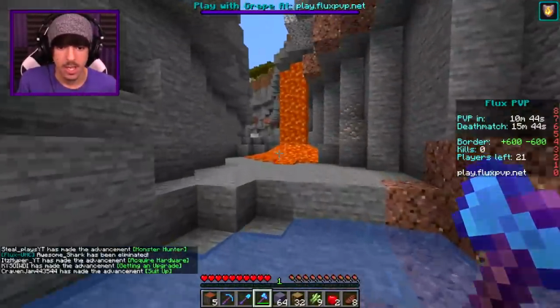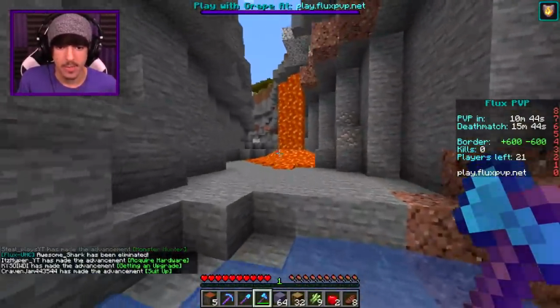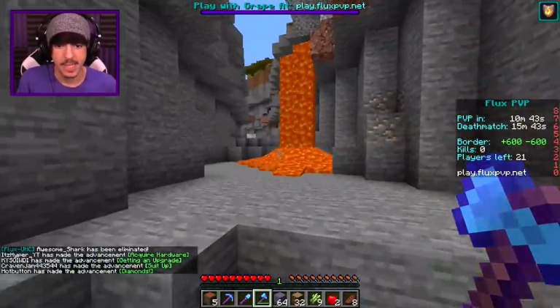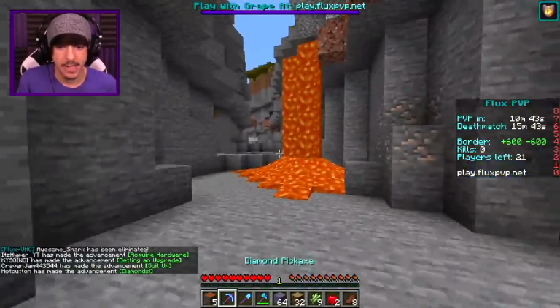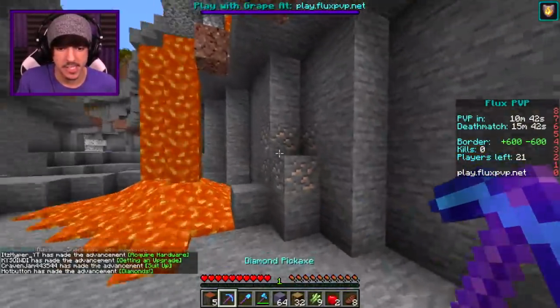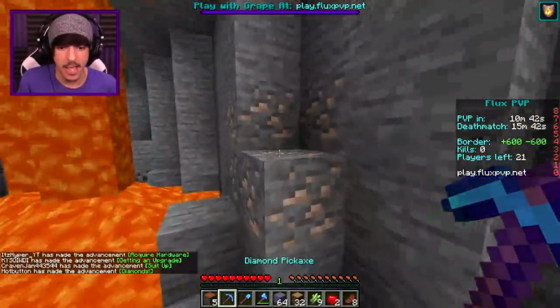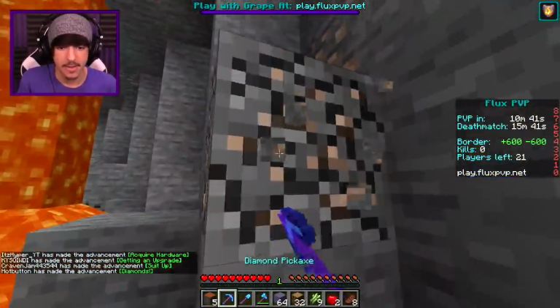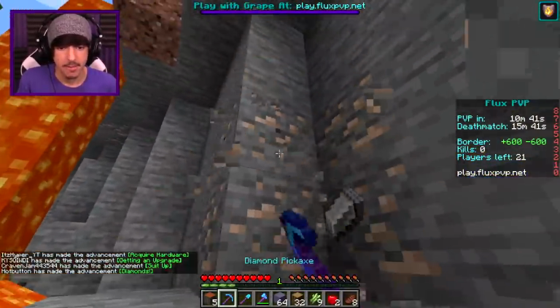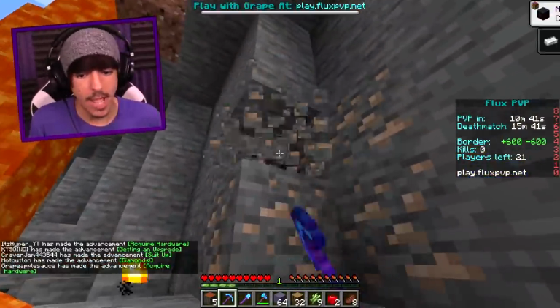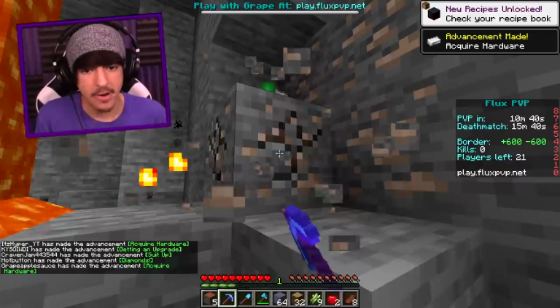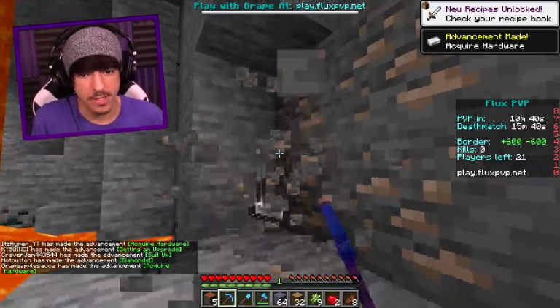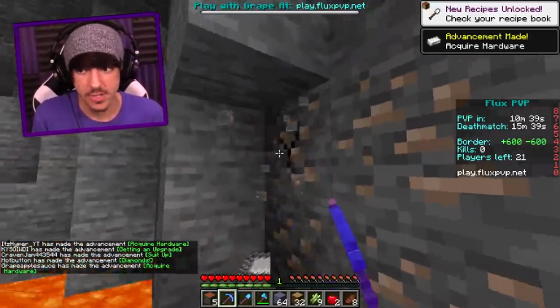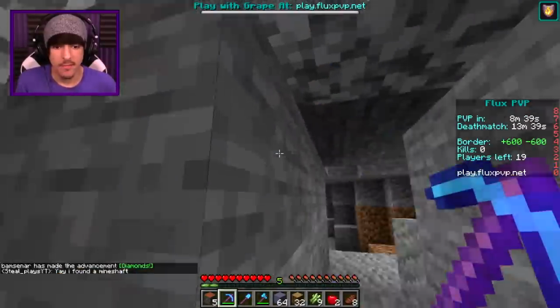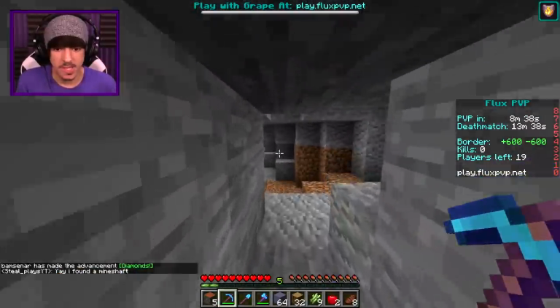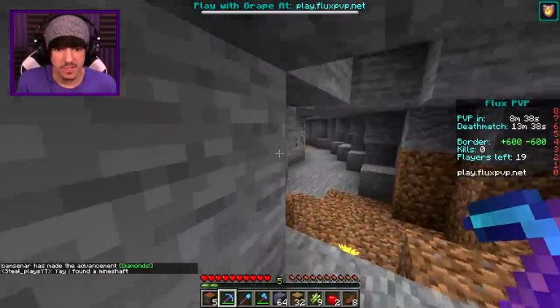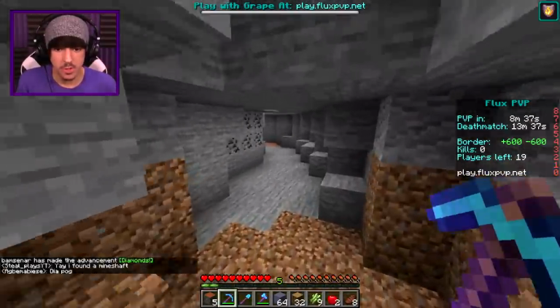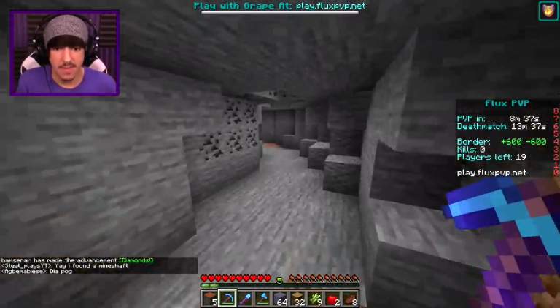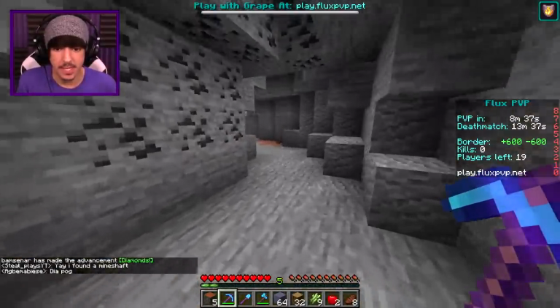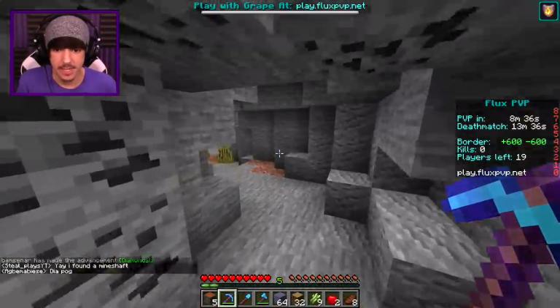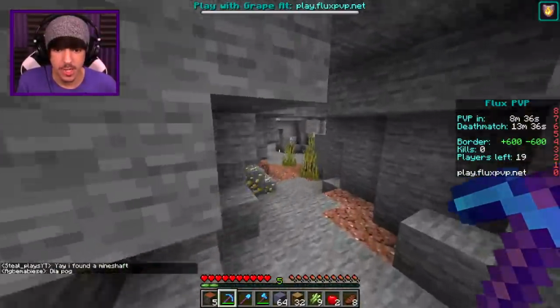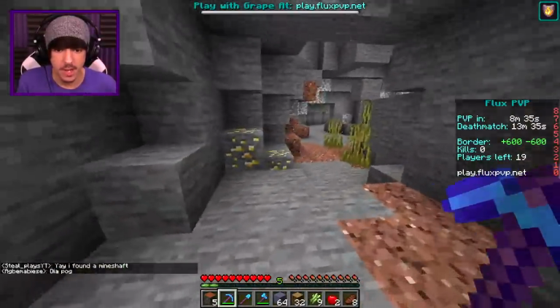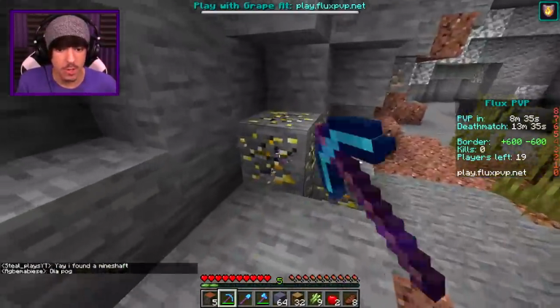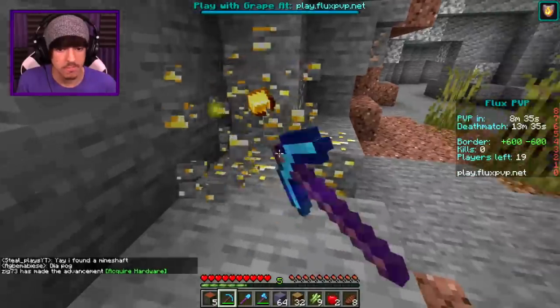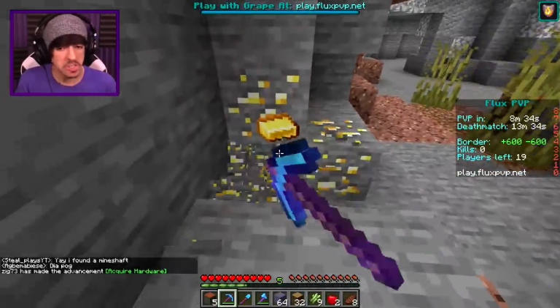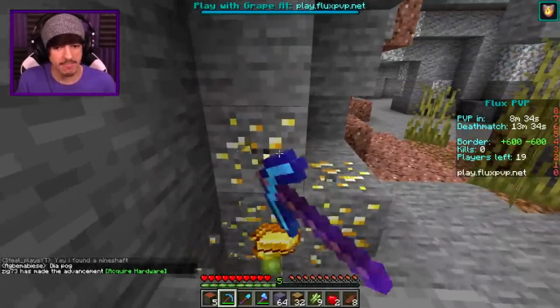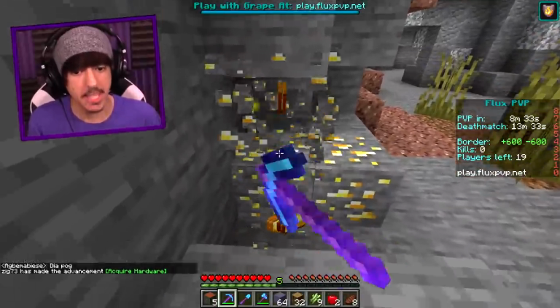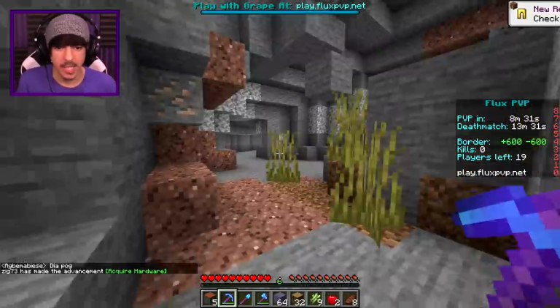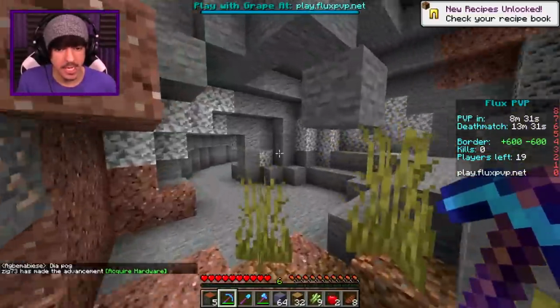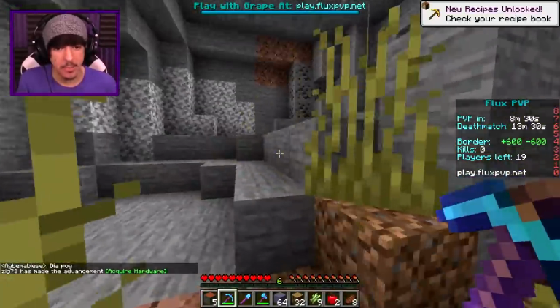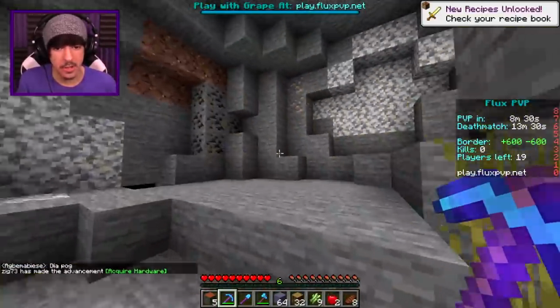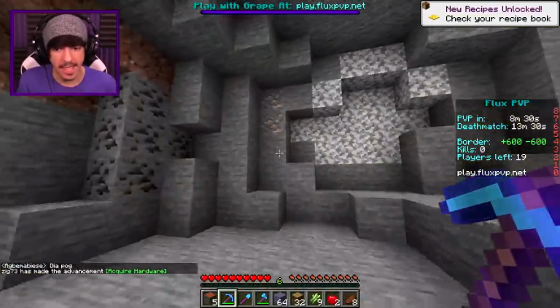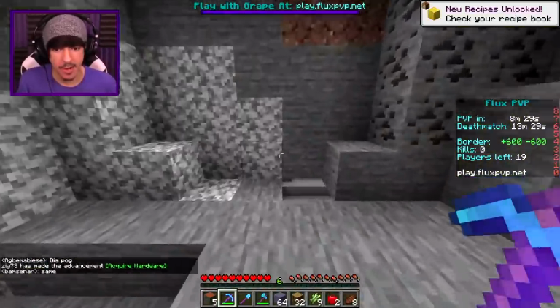All right, what do we got down here? I see some iron — we will grab the iron at once. I found myself some sort of cave right here. I don't know what's in it. Oh, gold! Gold is in it. Thank you. We're gonna need a lot more of that gold where that came from.